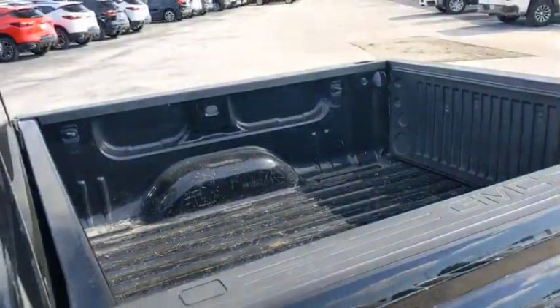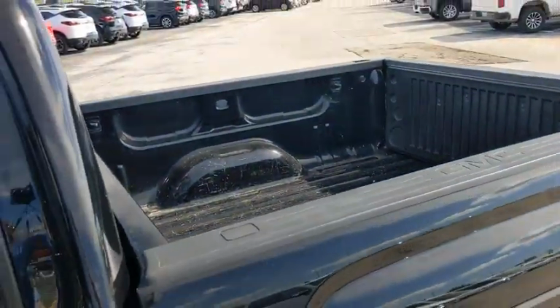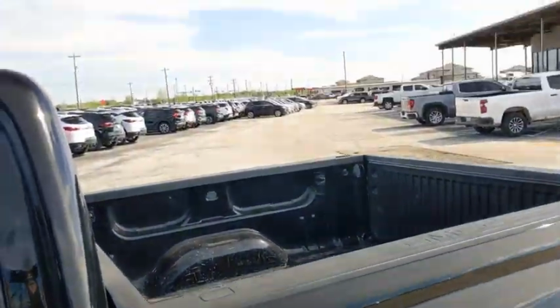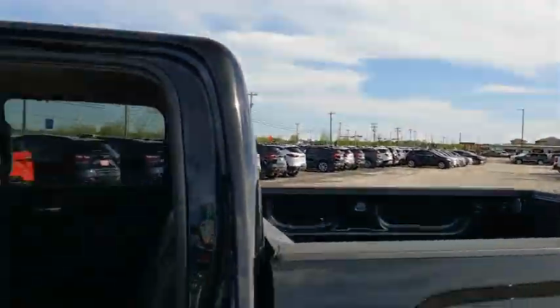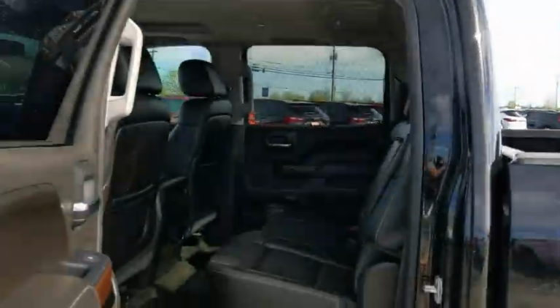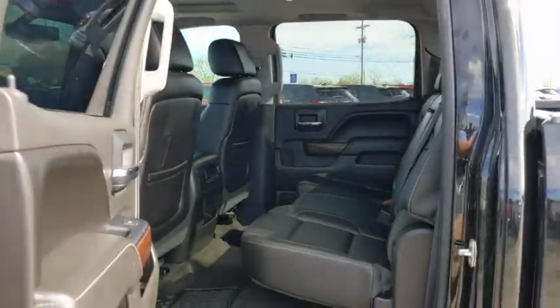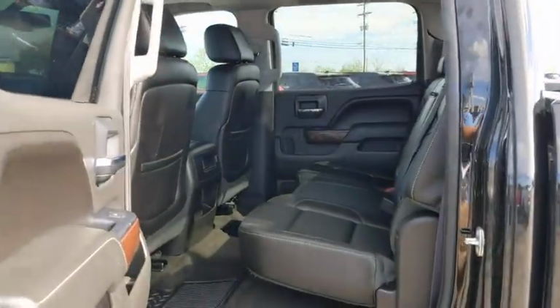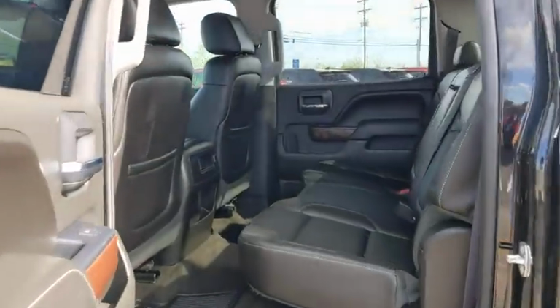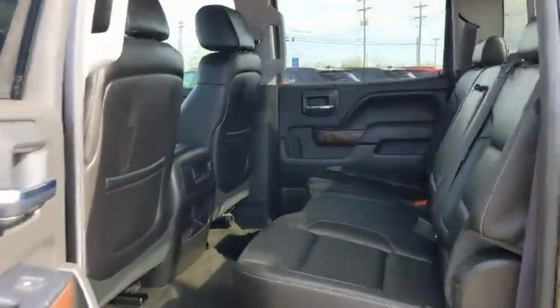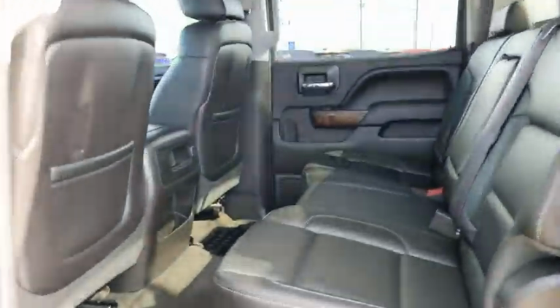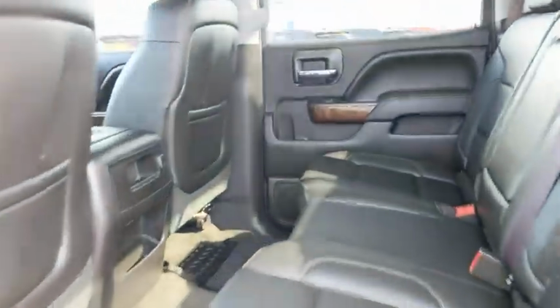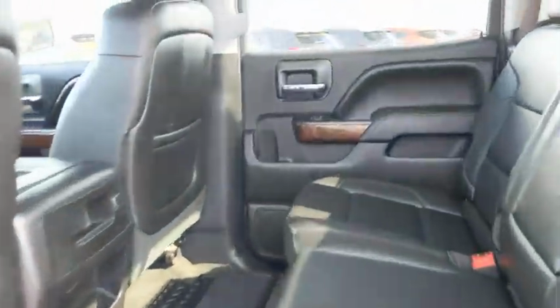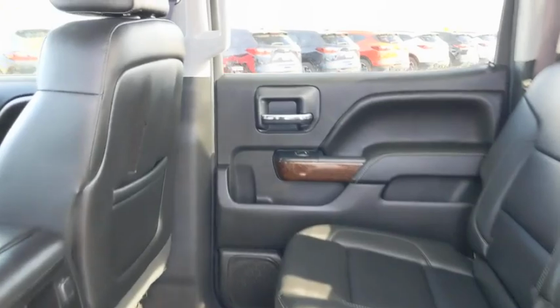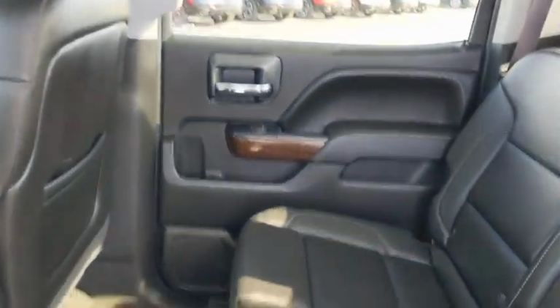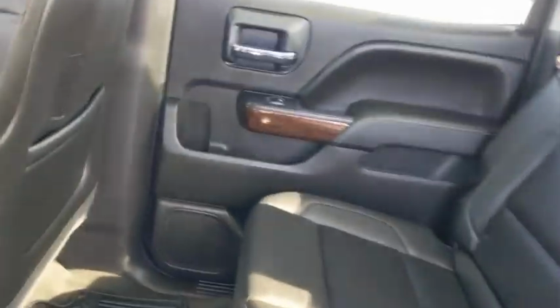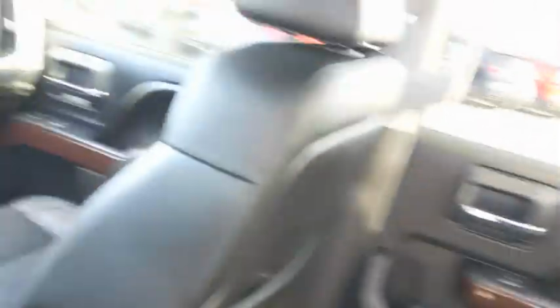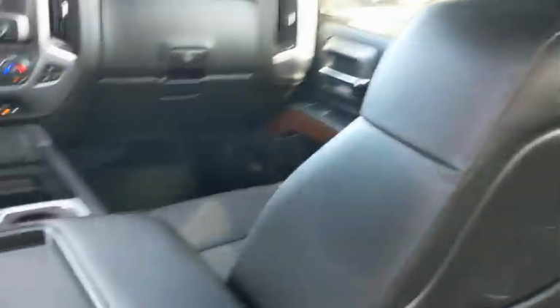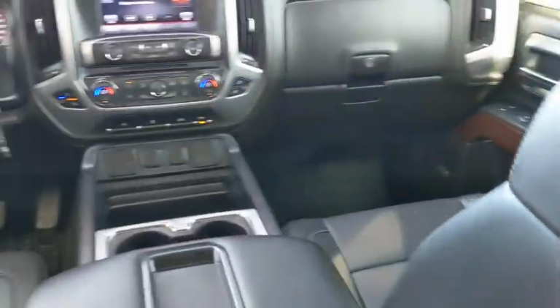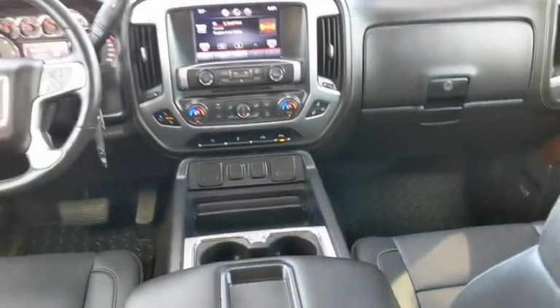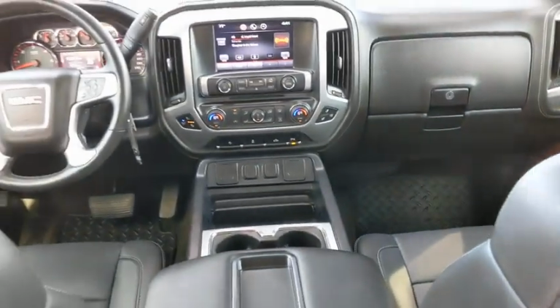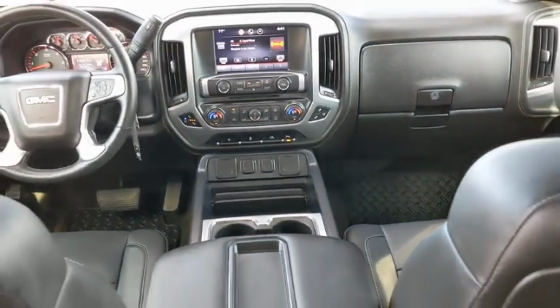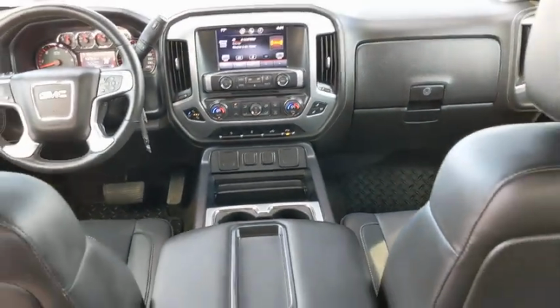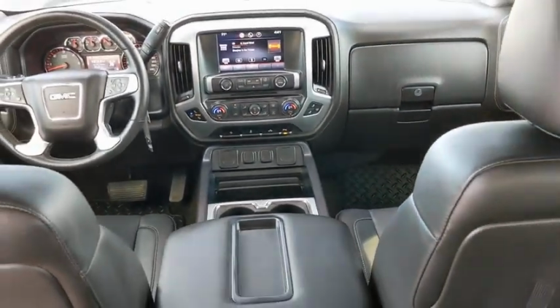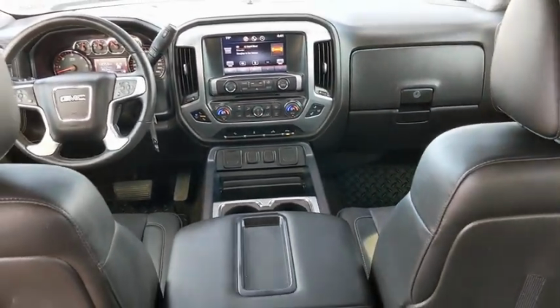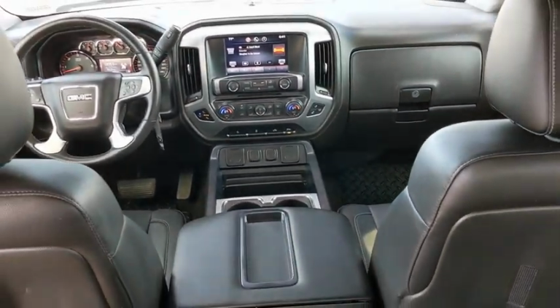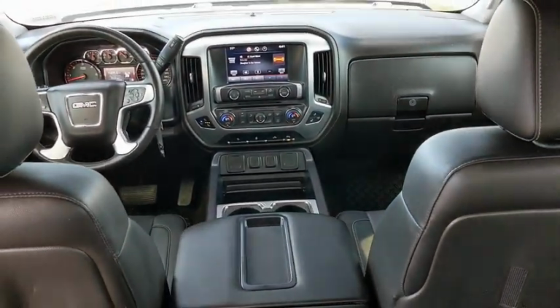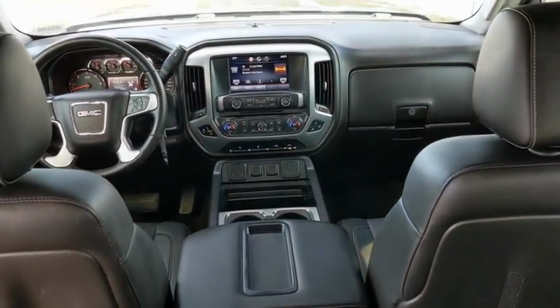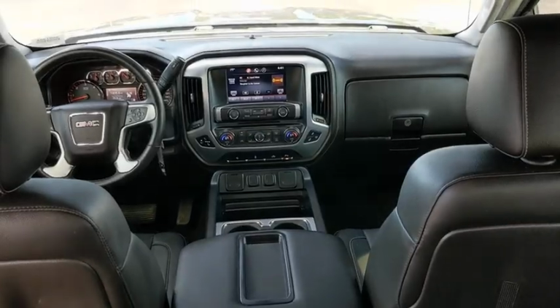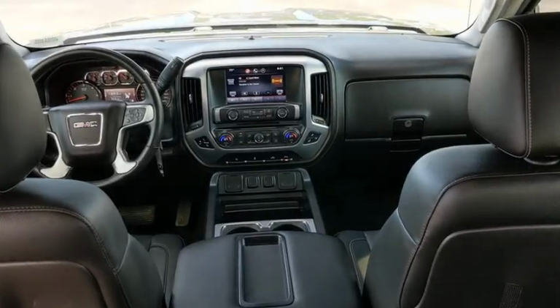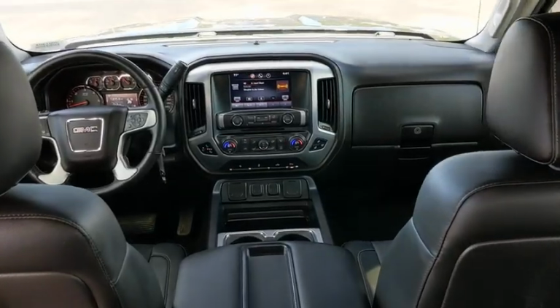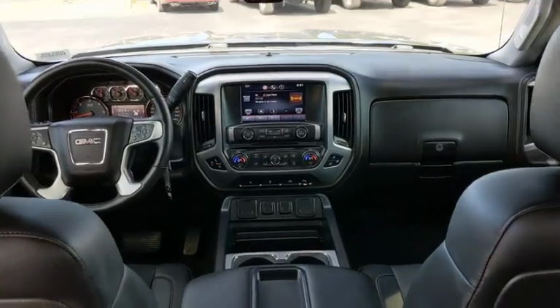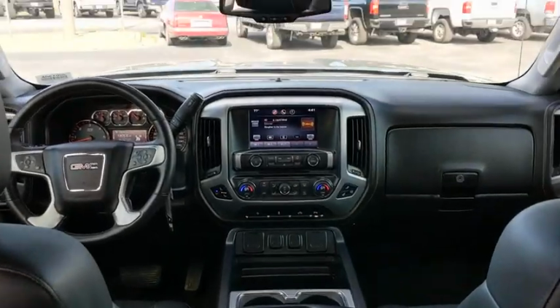Steering wheel audio controls, backup camera, anti-lock braking system, stability control, traction control, remote engine start, power passenger seat, tow hitch, keyless entry, Bluetooth.